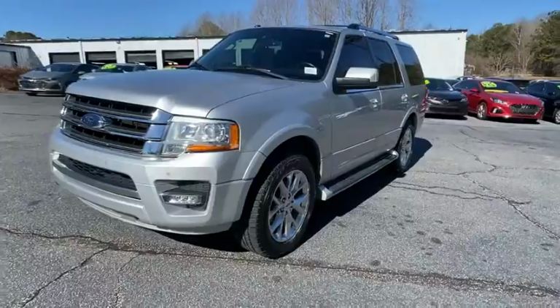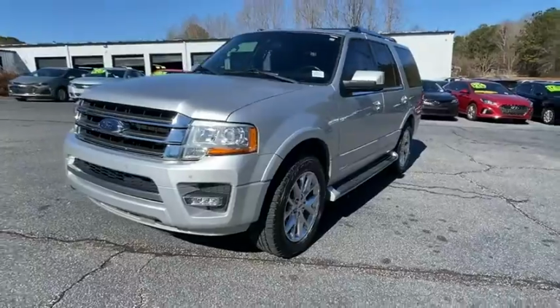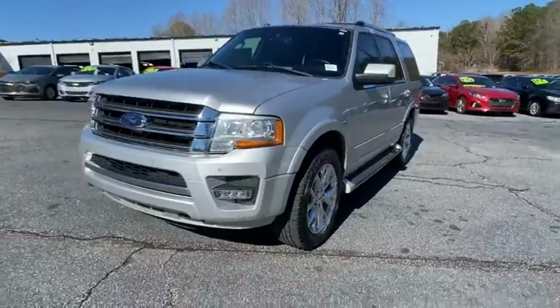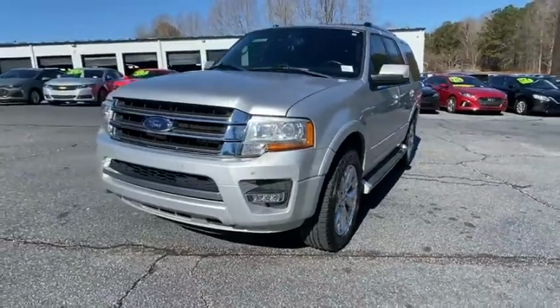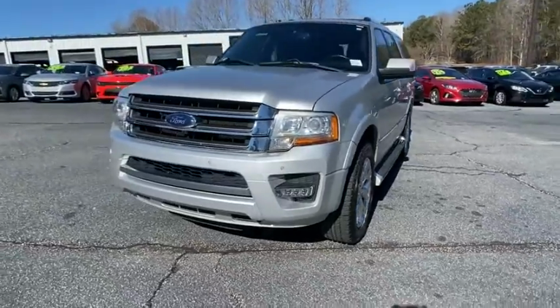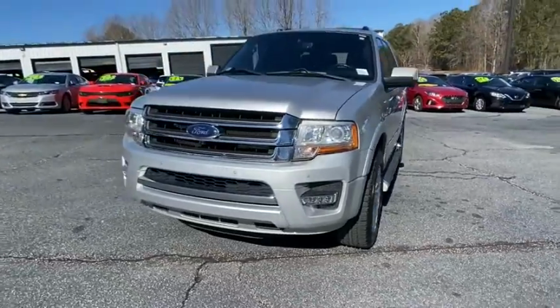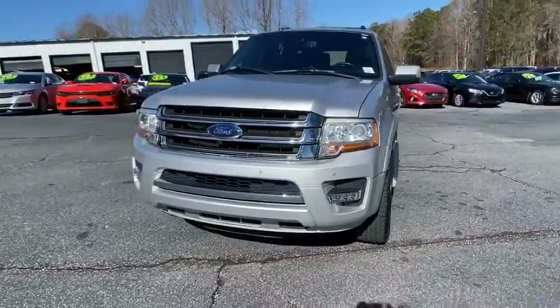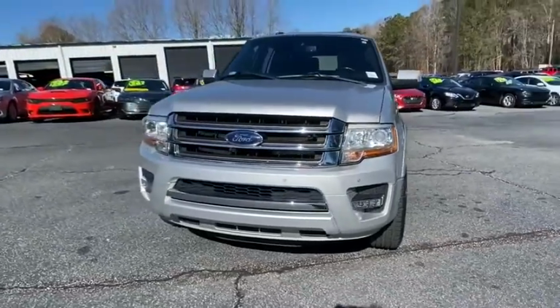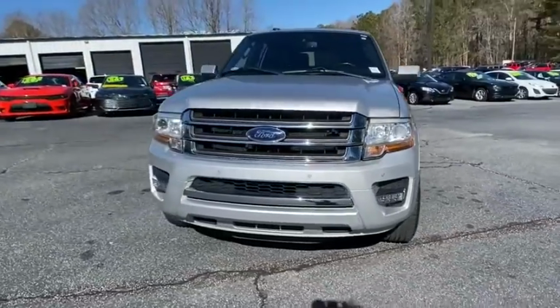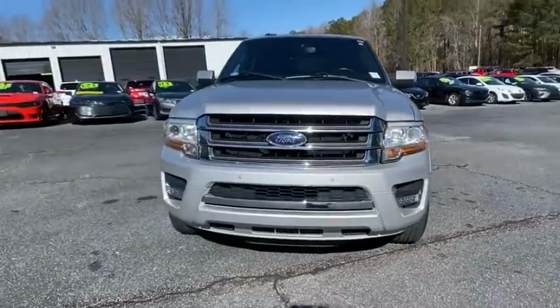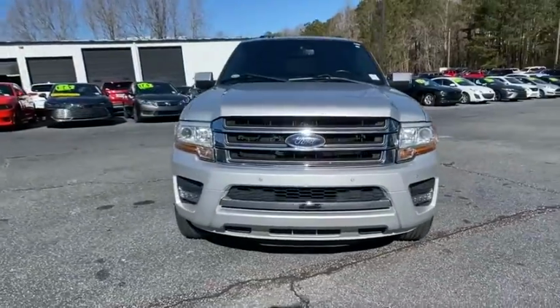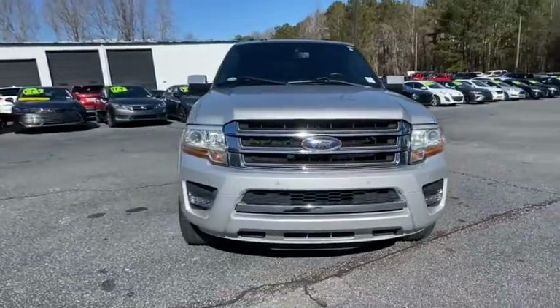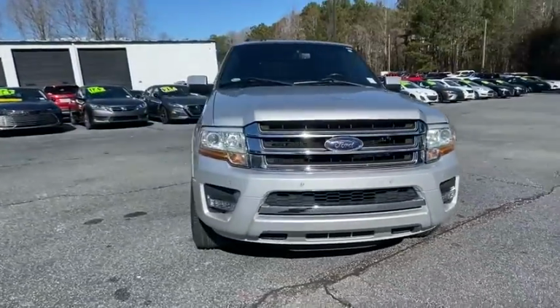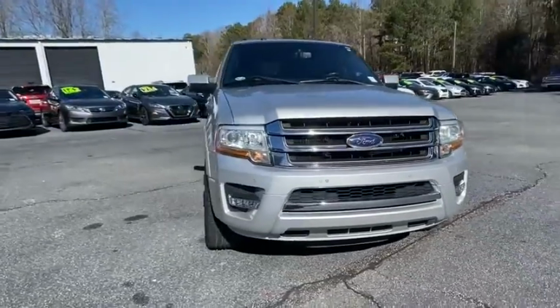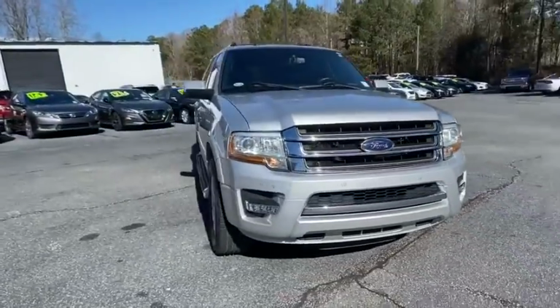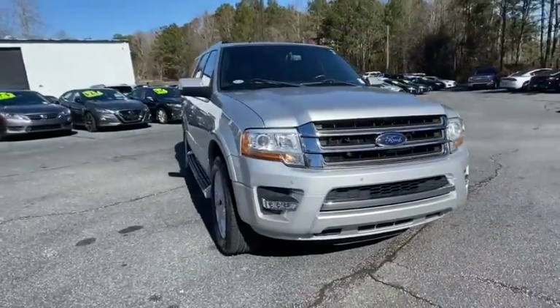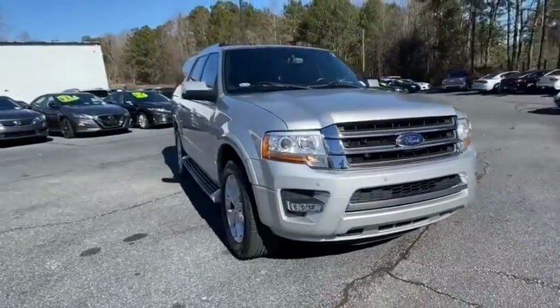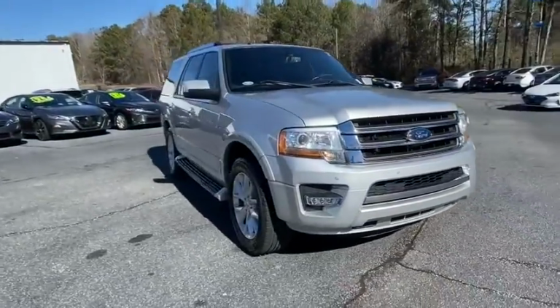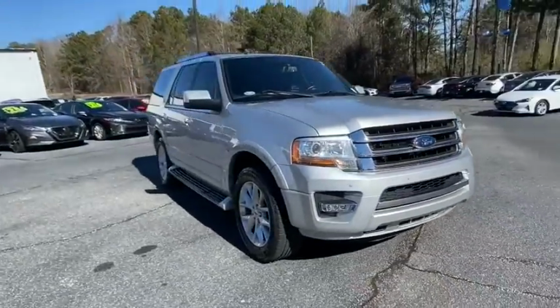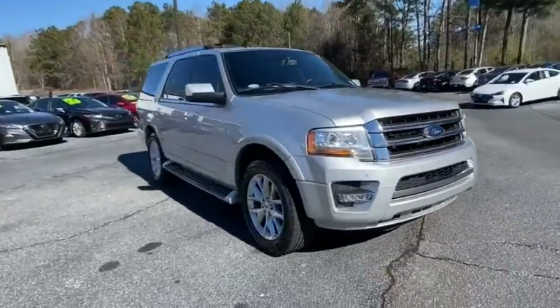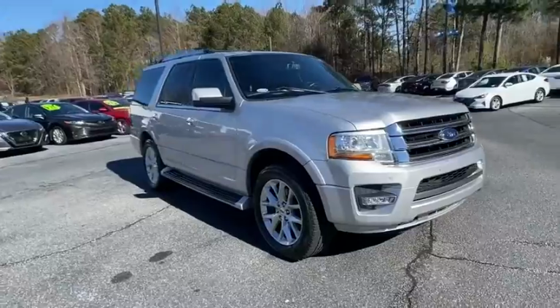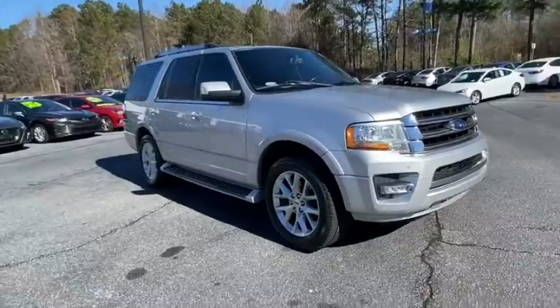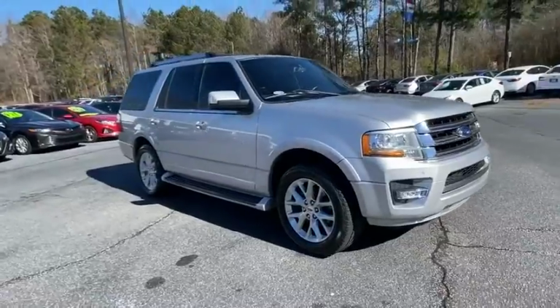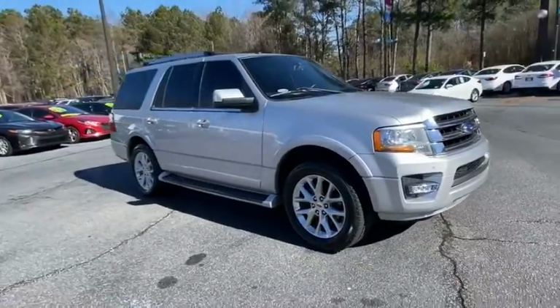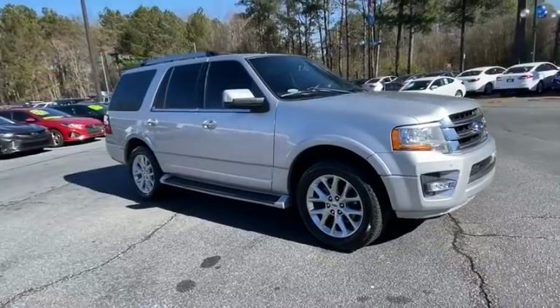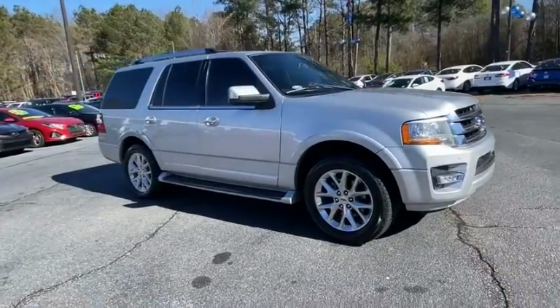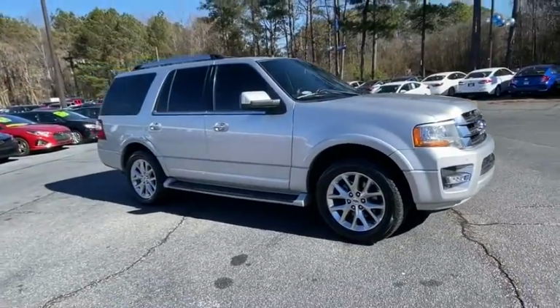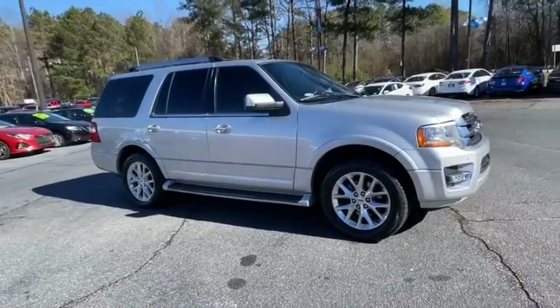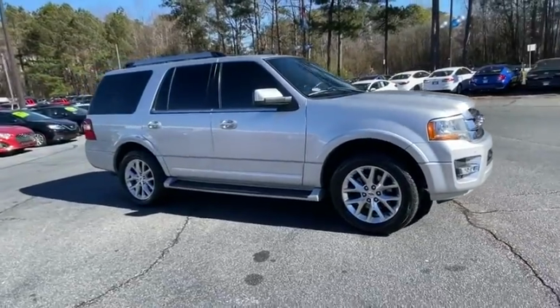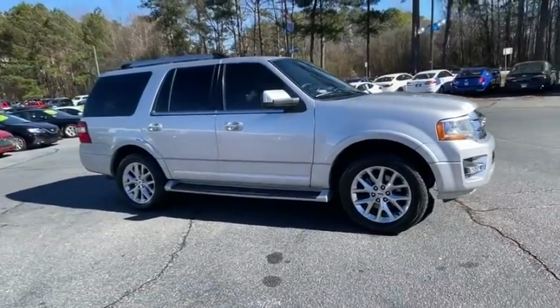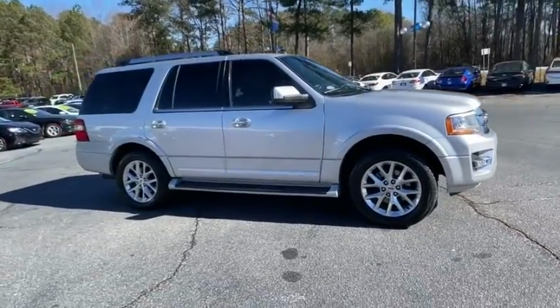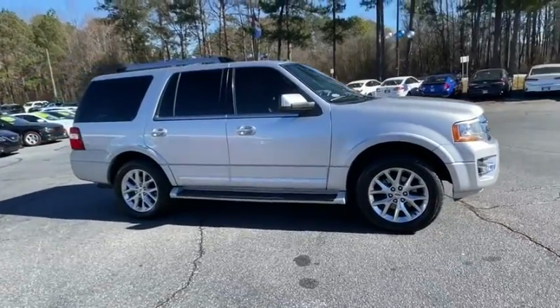Make a great choice today with the 2017 Ford Expedition. Powerful, controlled, resourceful. Expedition.